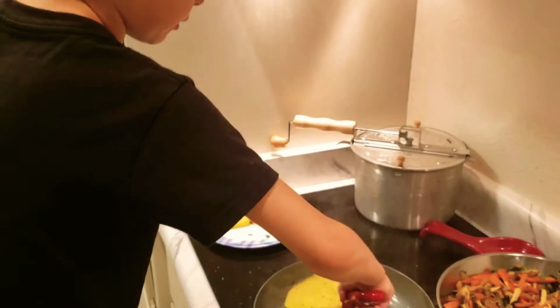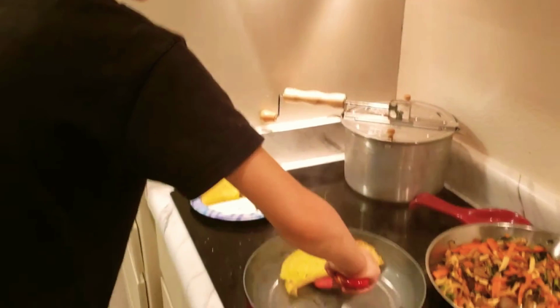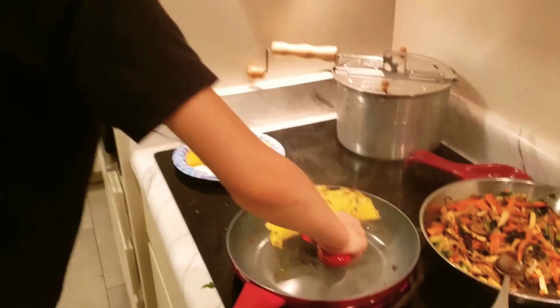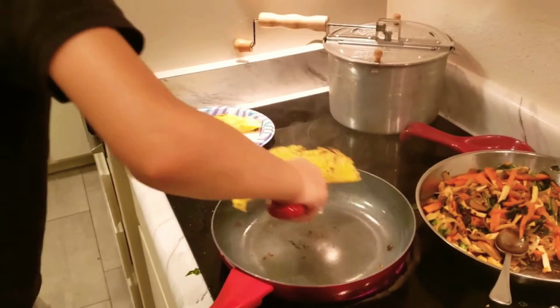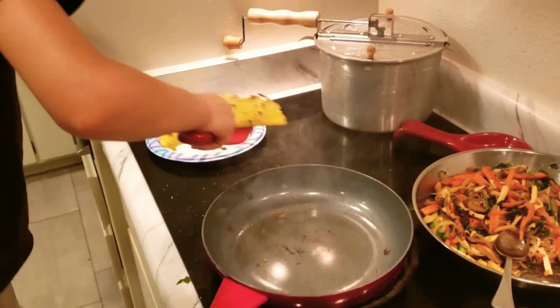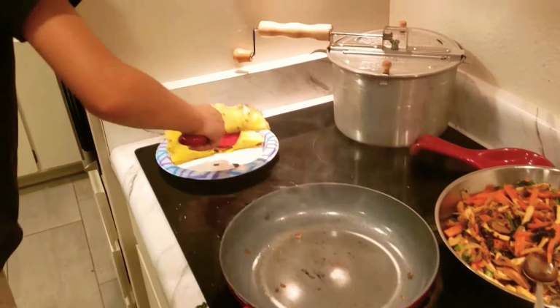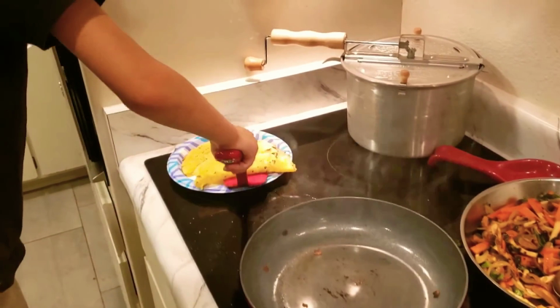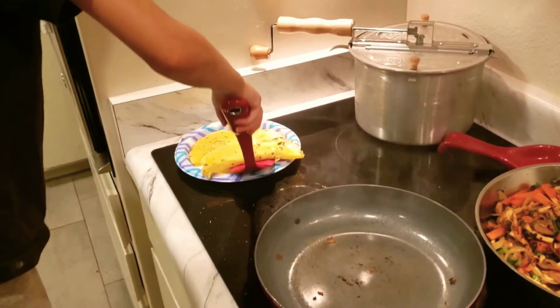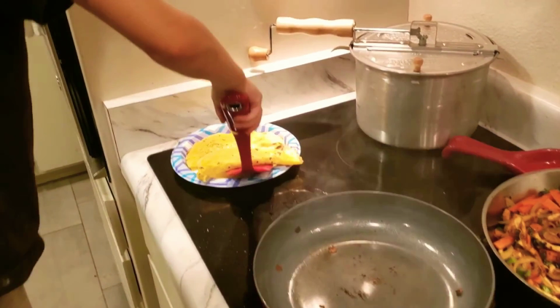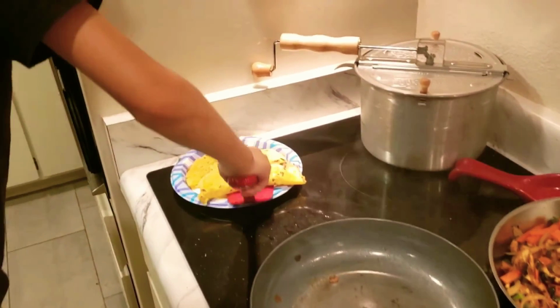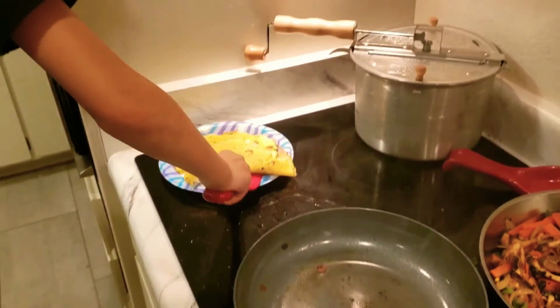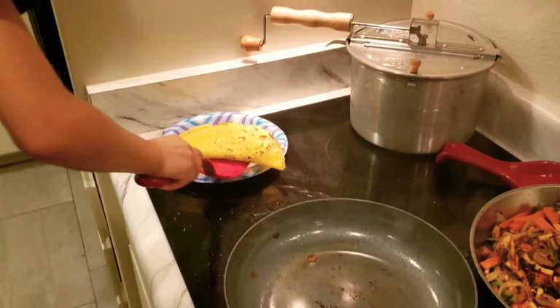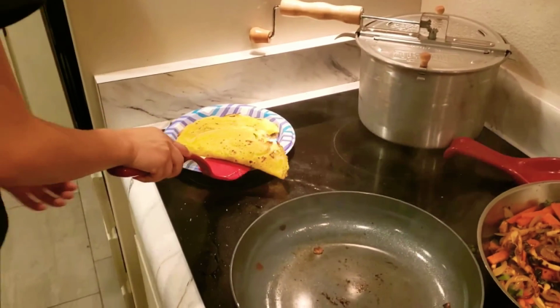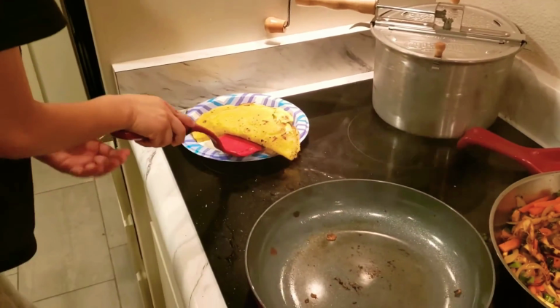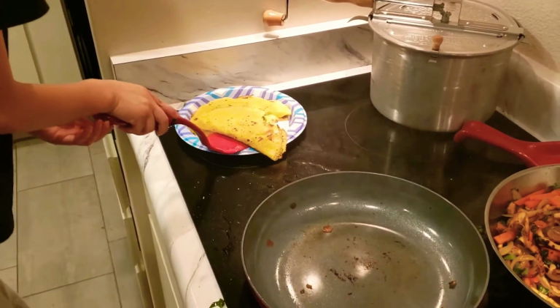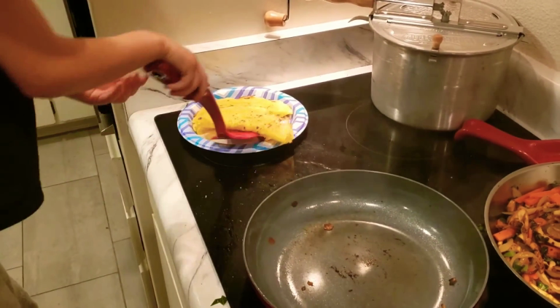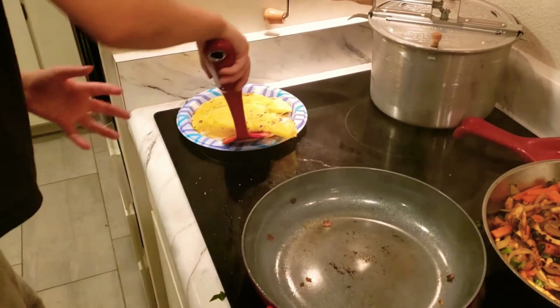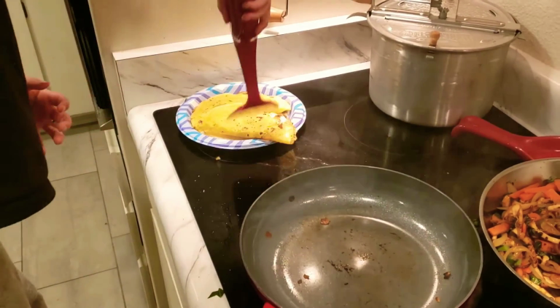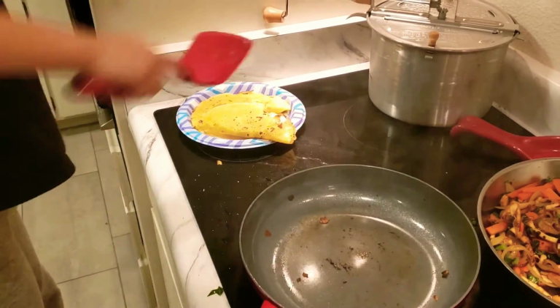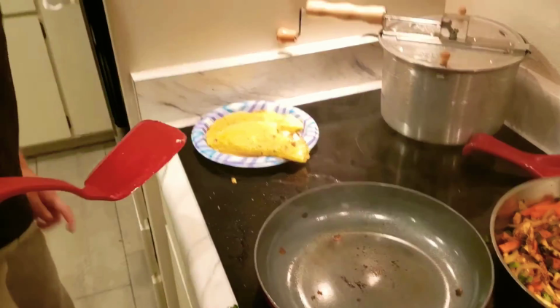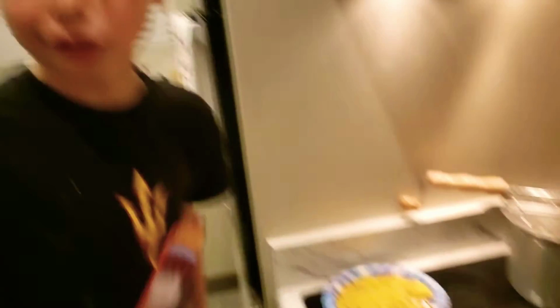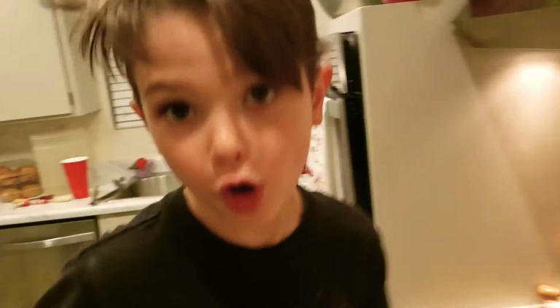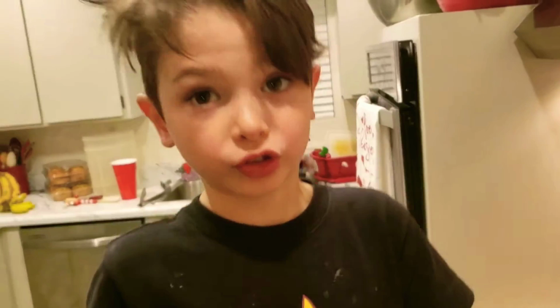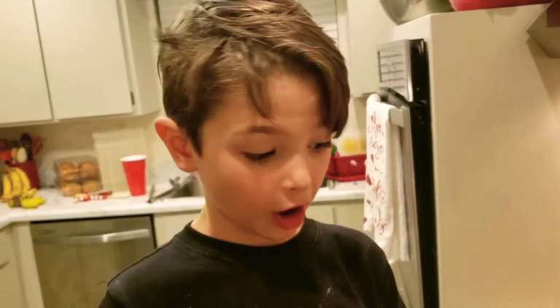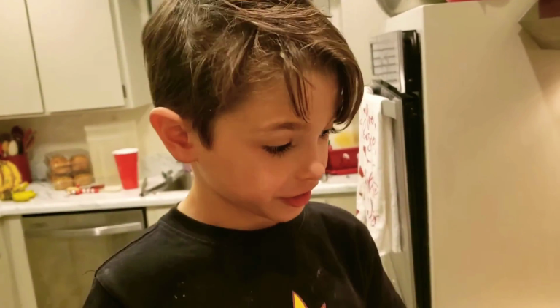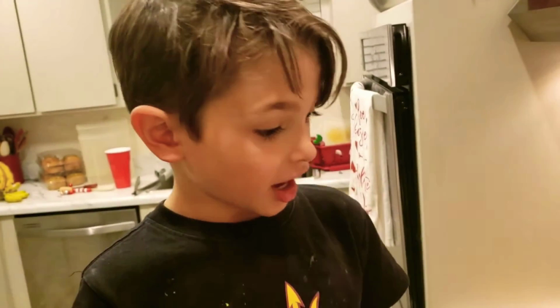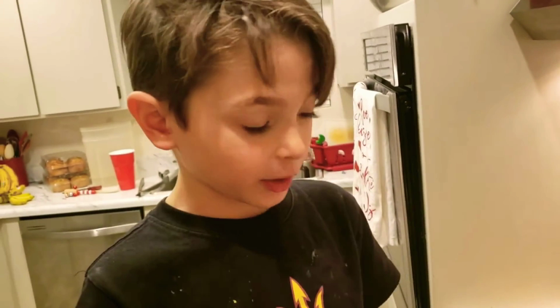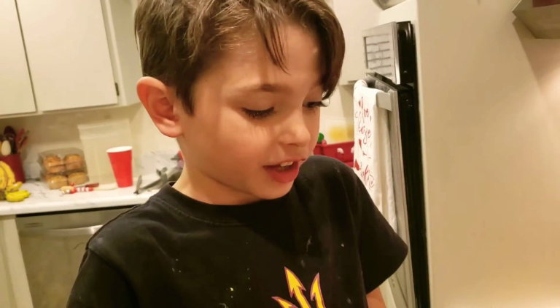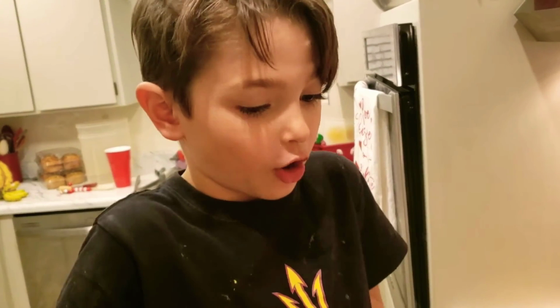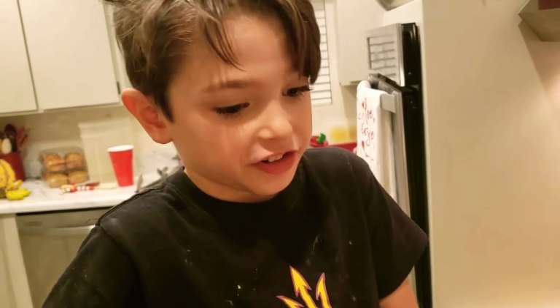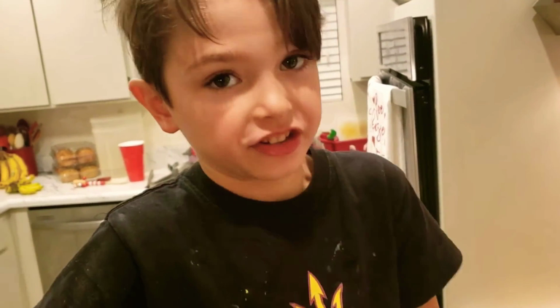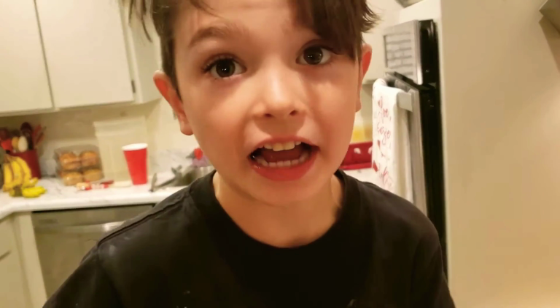Now we are going to put it on this plate. That was a close one — I almost had a heart attack and died.